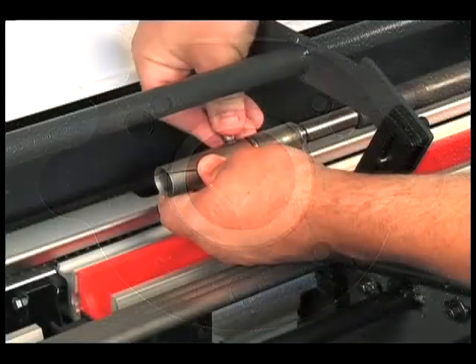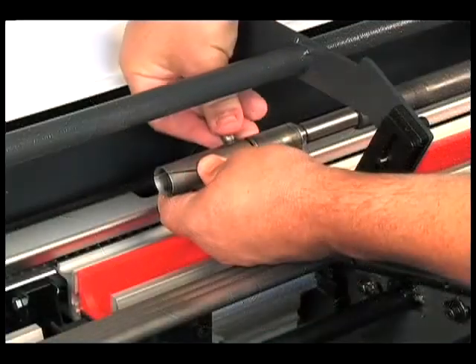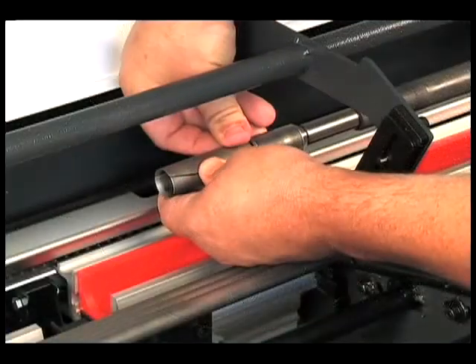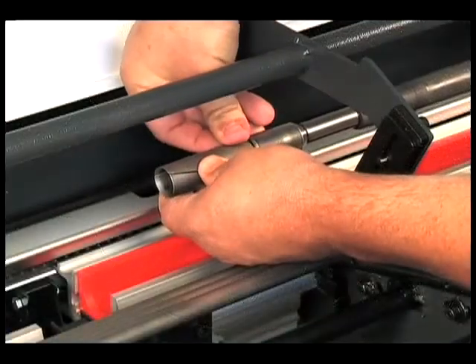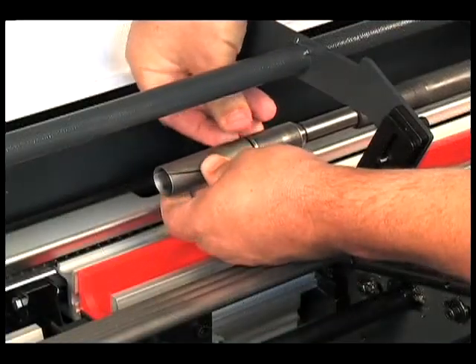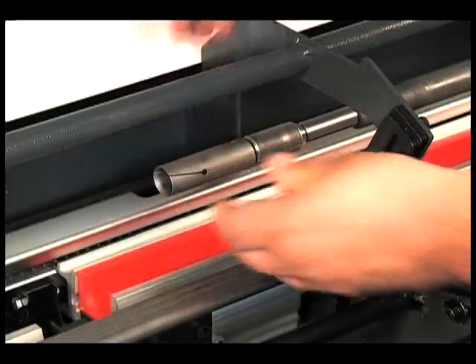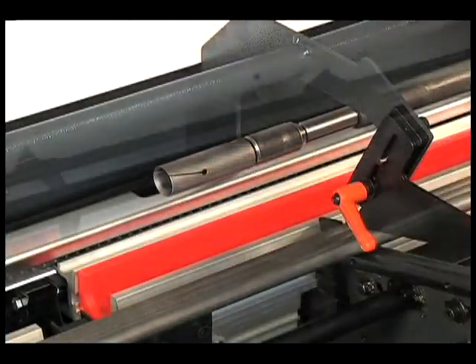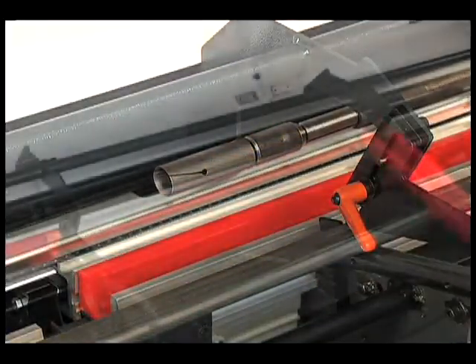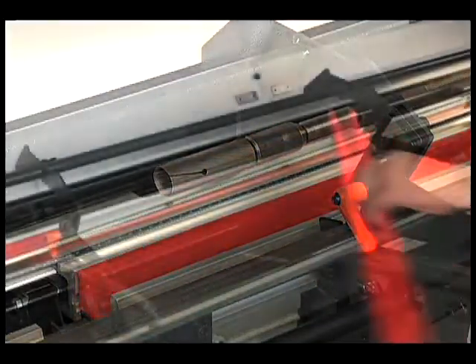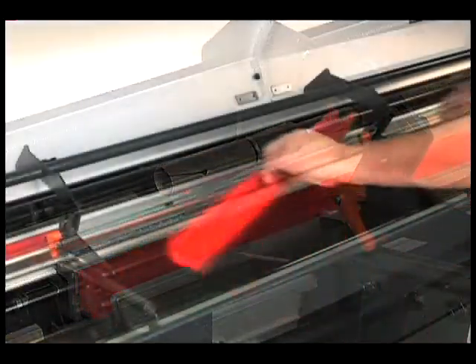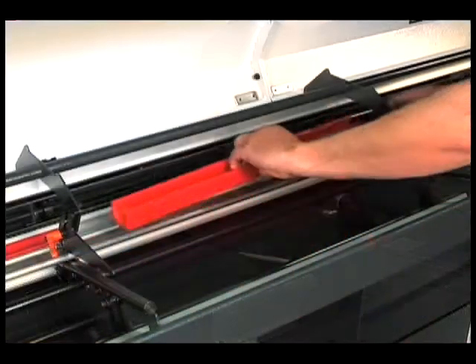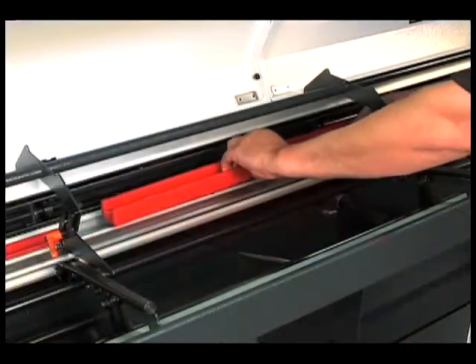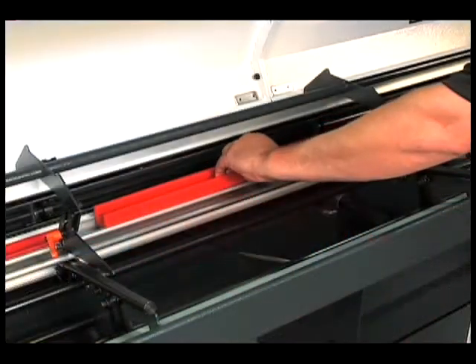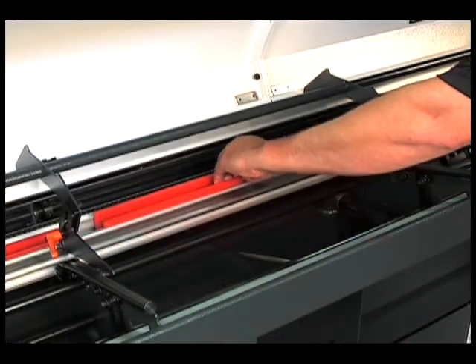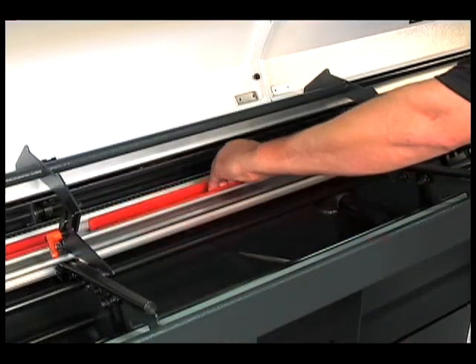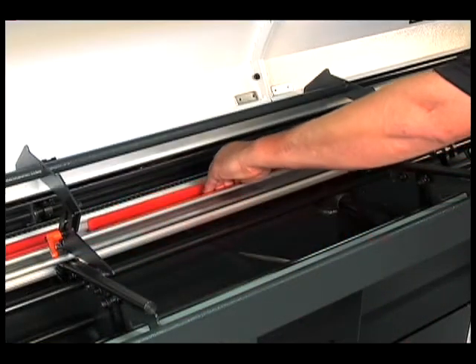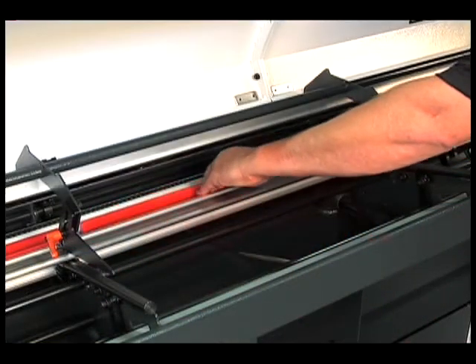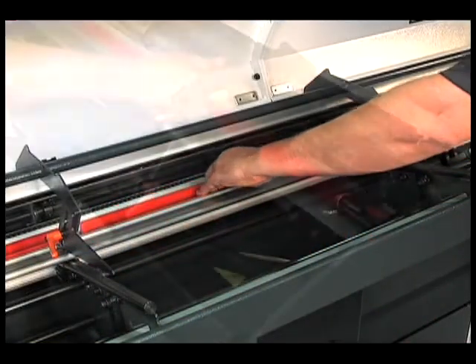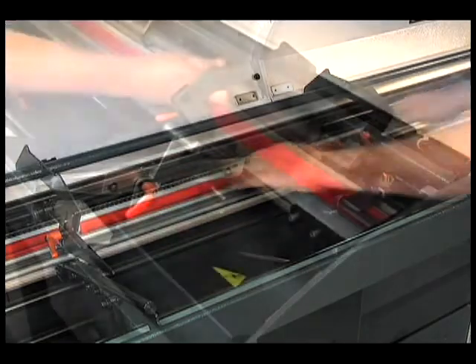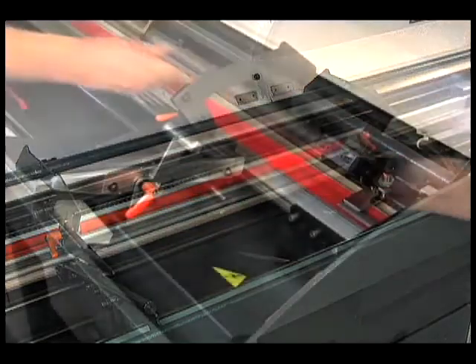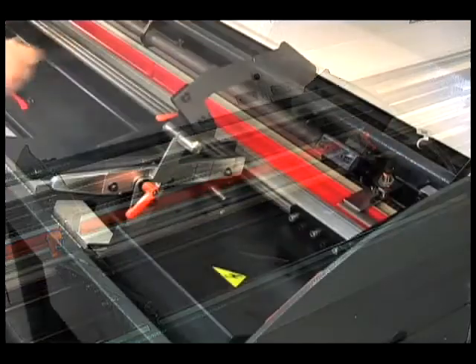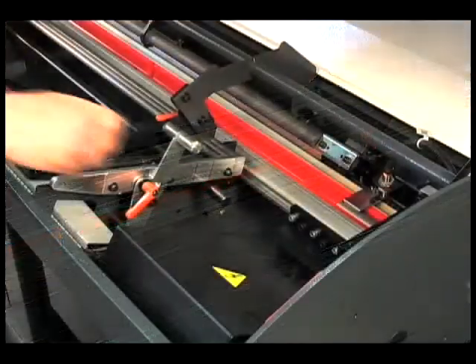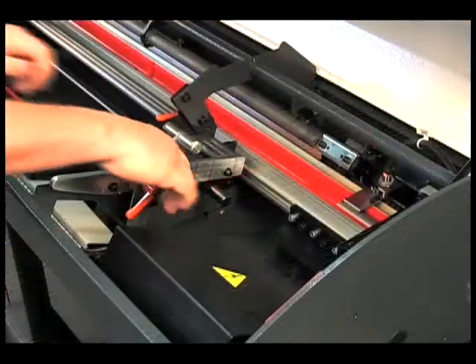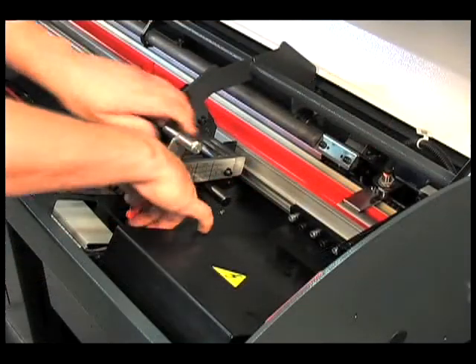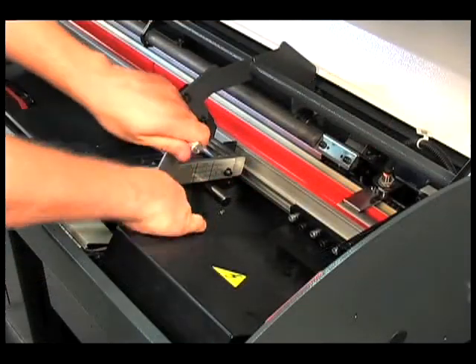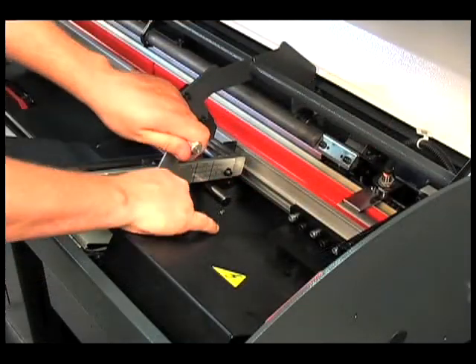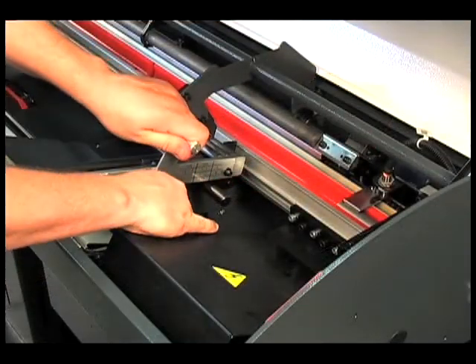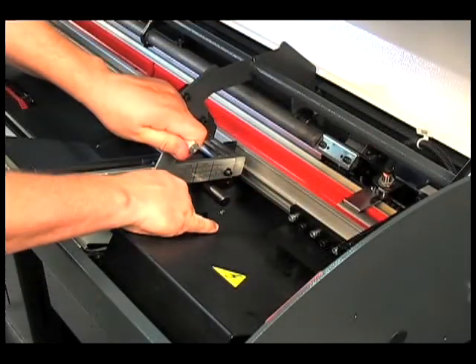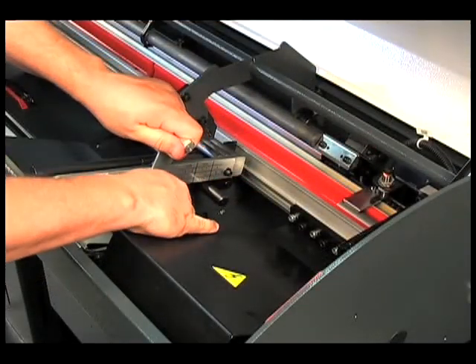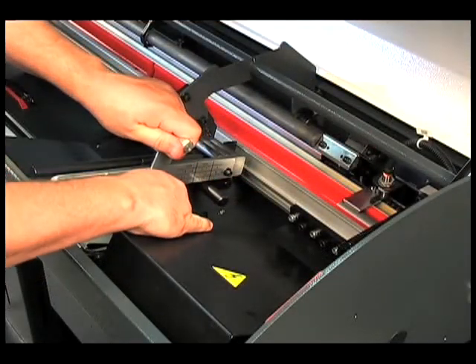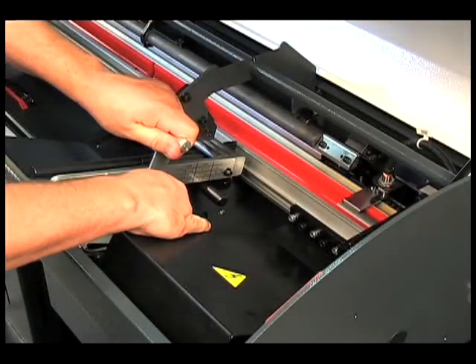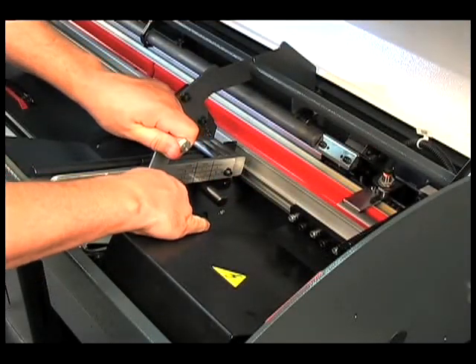Partial changeovers take just two minutes, and with quick change guiding channels and pusher, complete changeovers take just eight minutes.